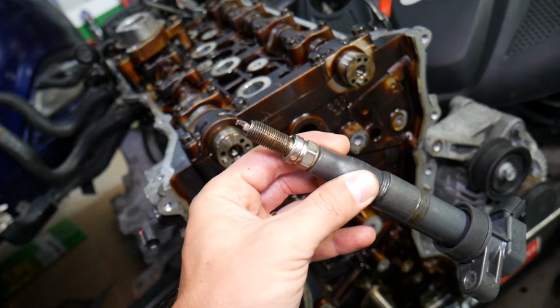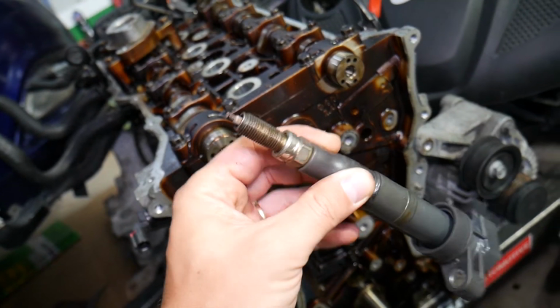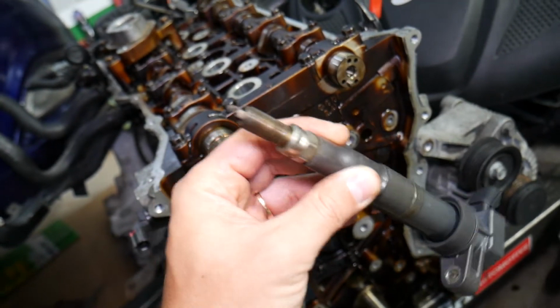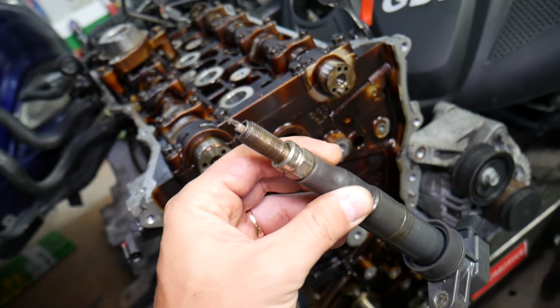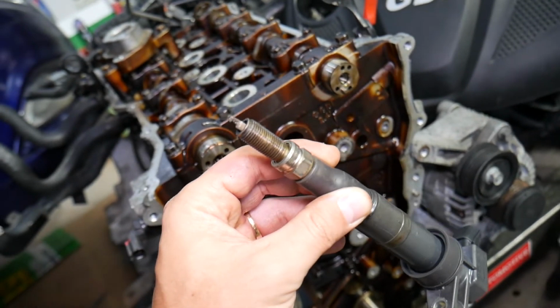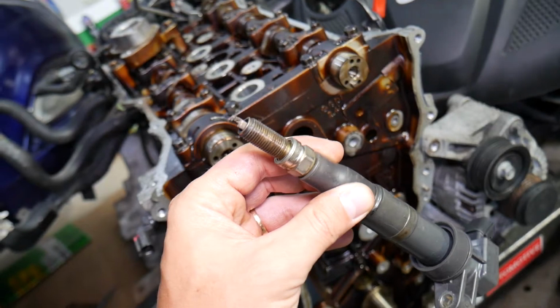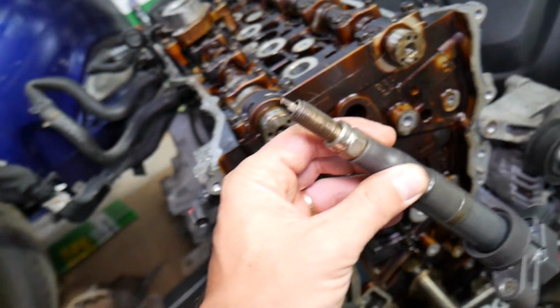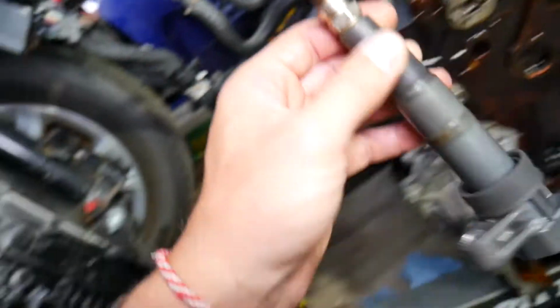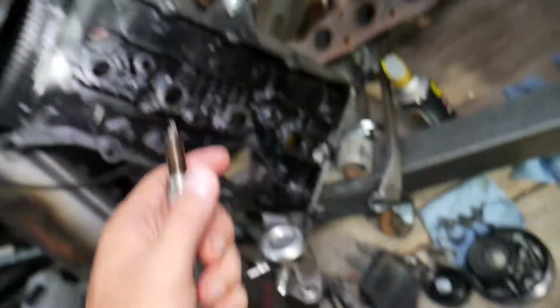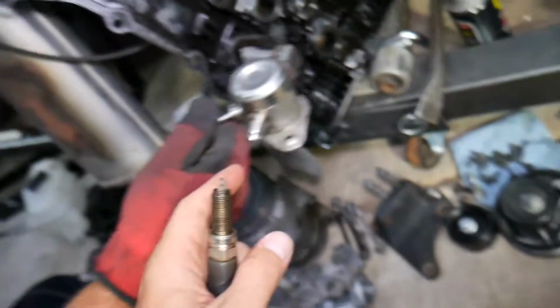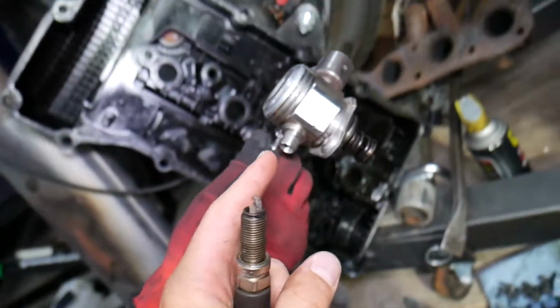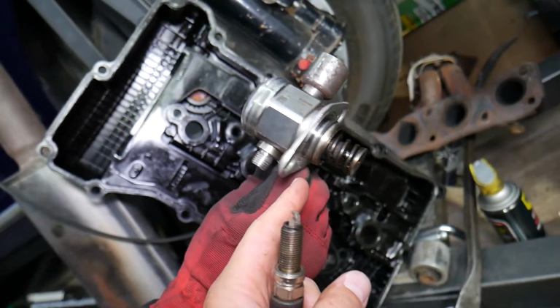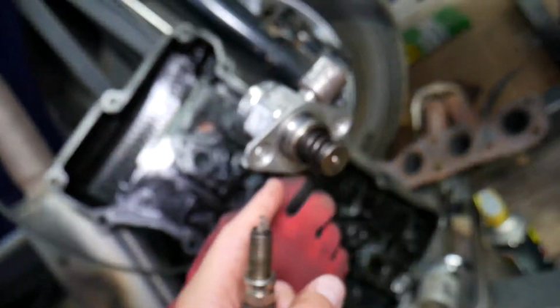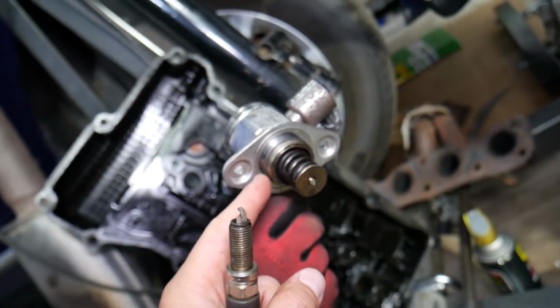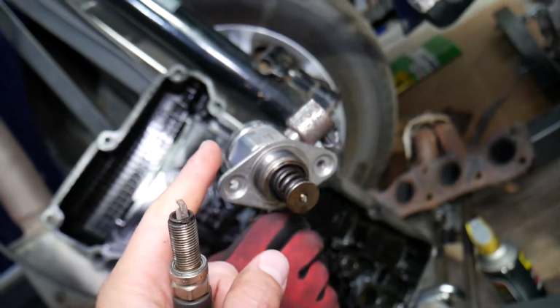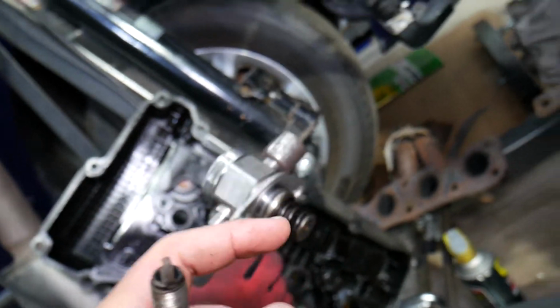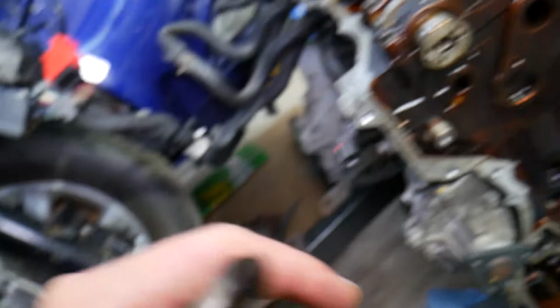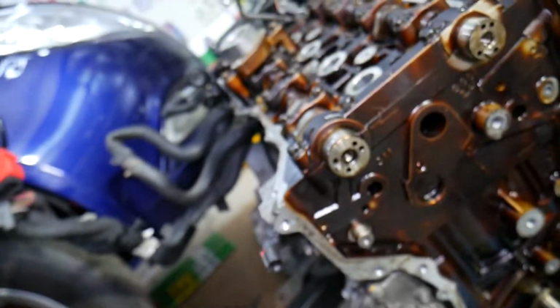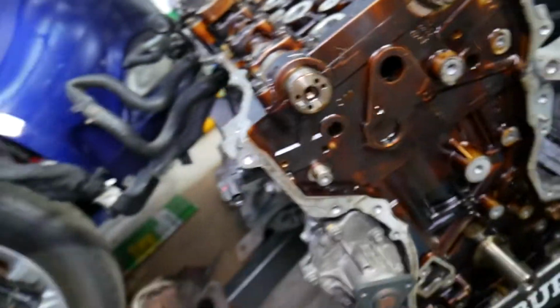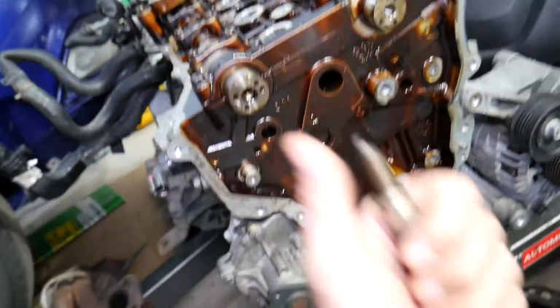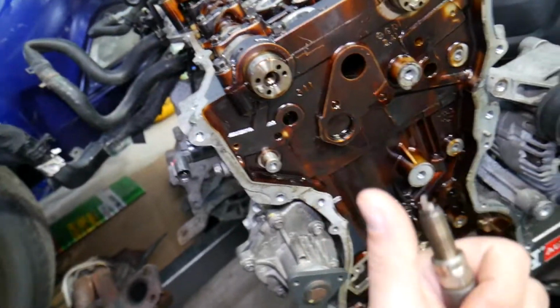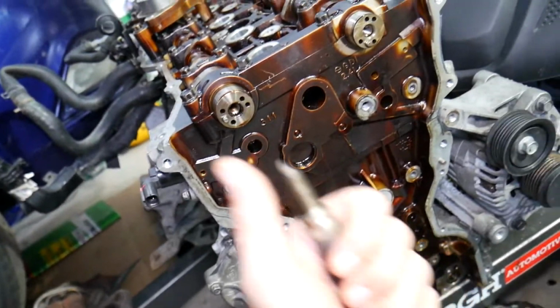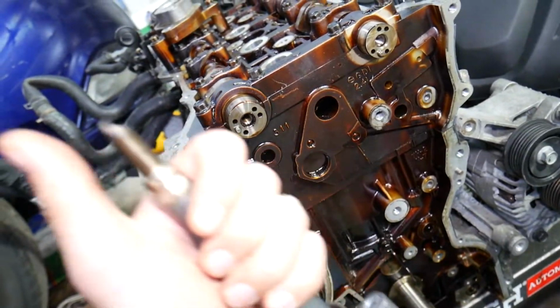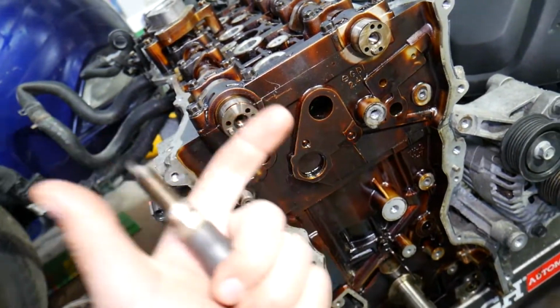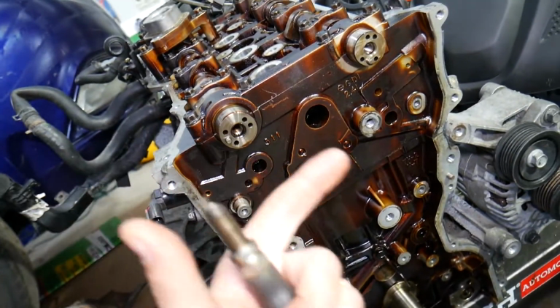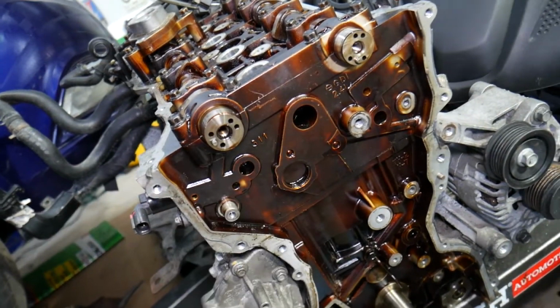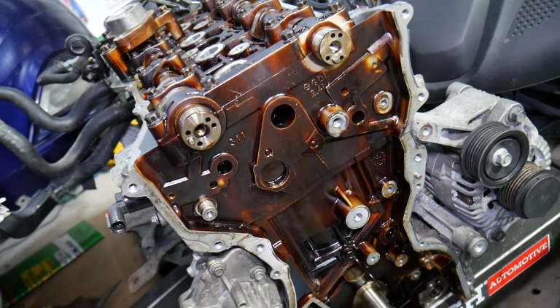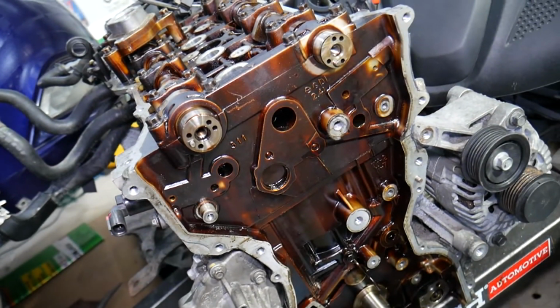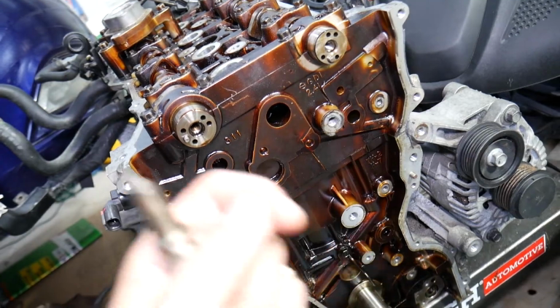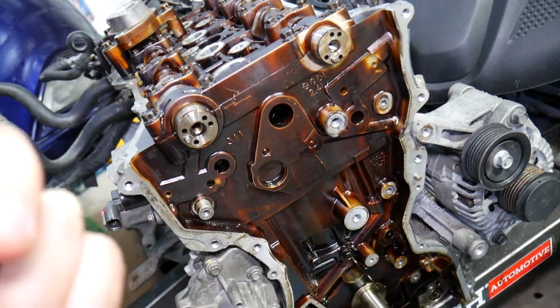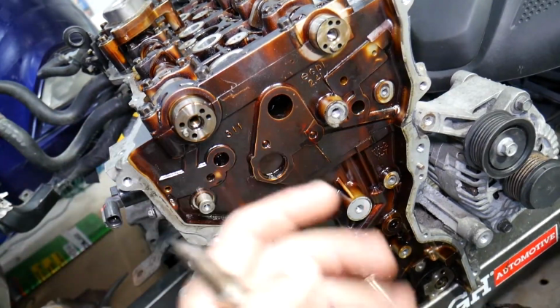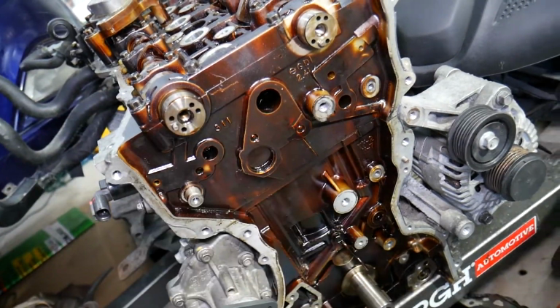Another thing that can easily cause engine vibrations will be problems with the fuel delivery system: a dirty fuel filter, malfunctioning fuel pump, dirty fuel injectors, or having water in the fuel system as well.